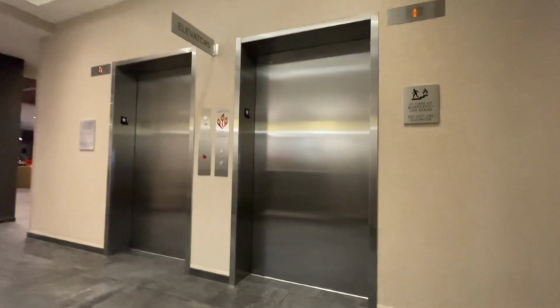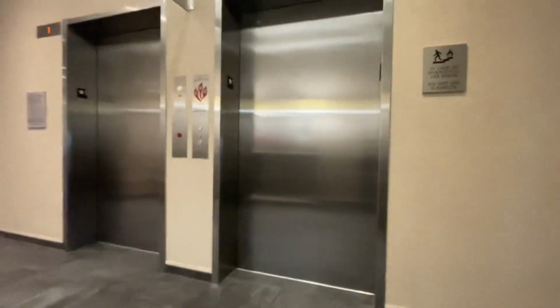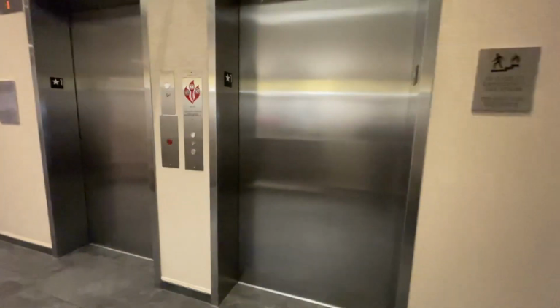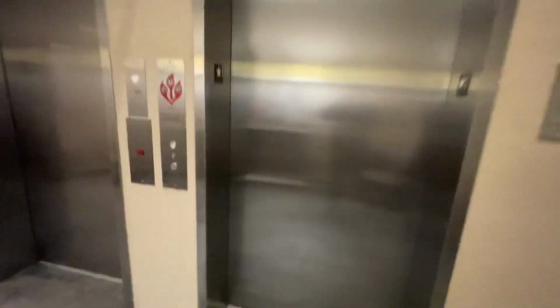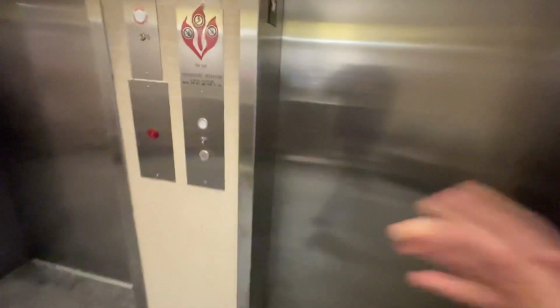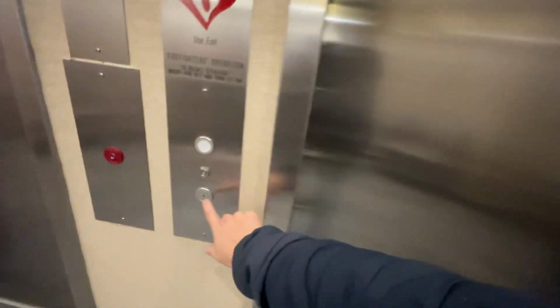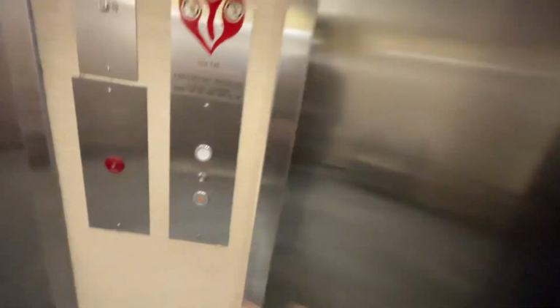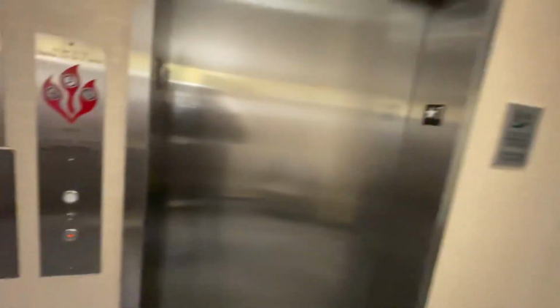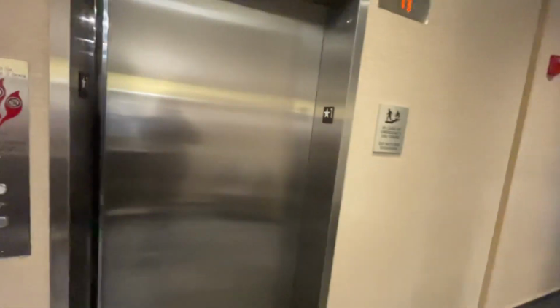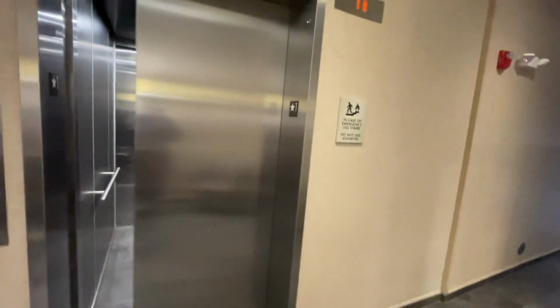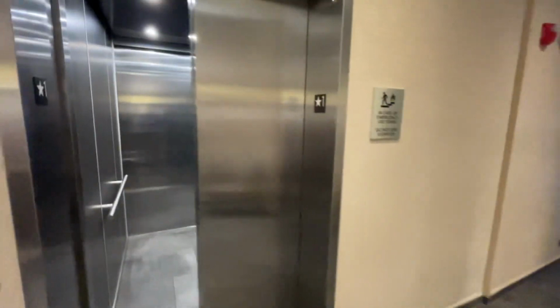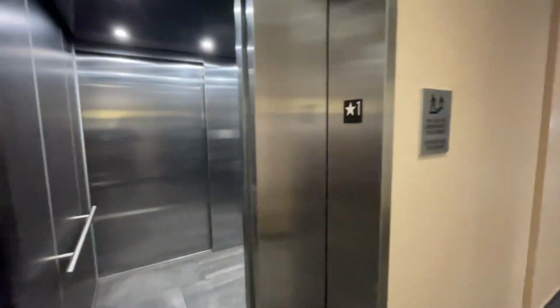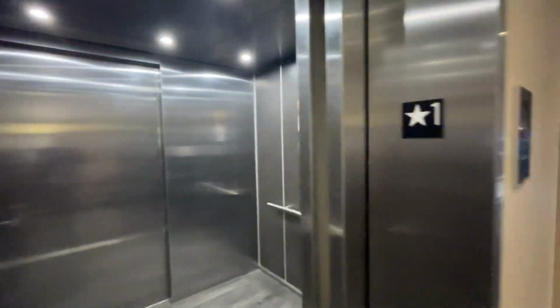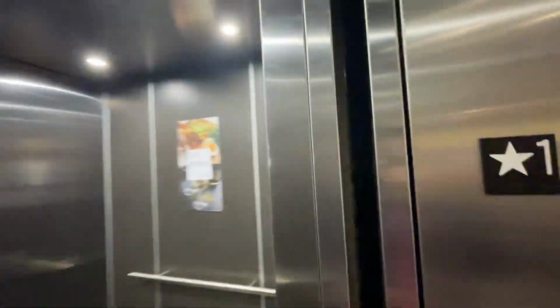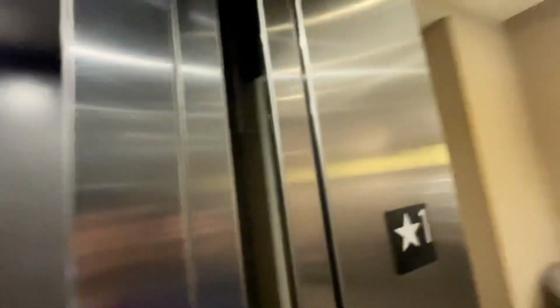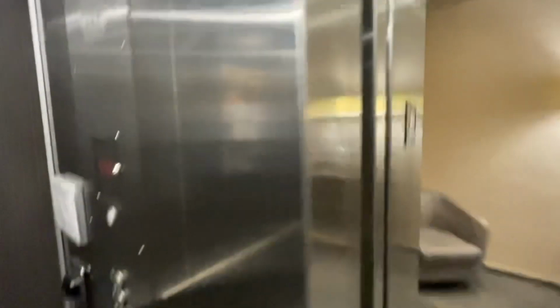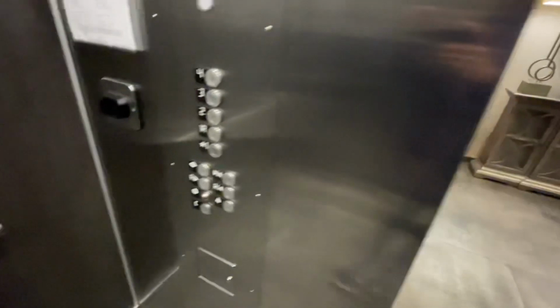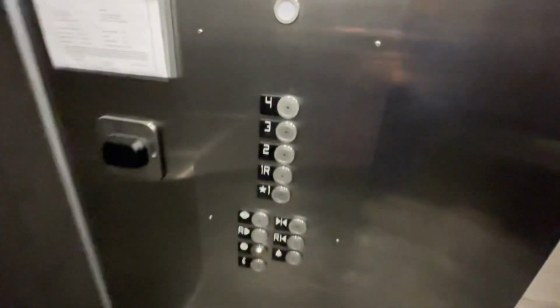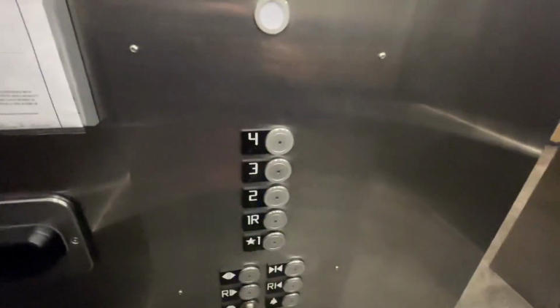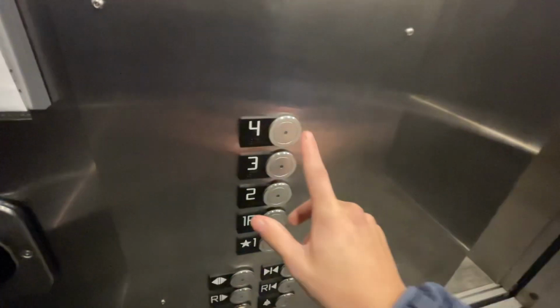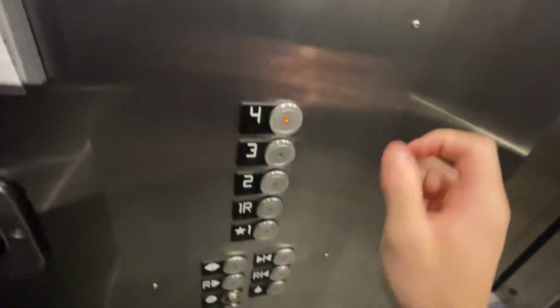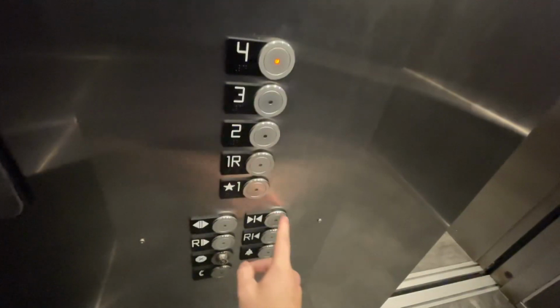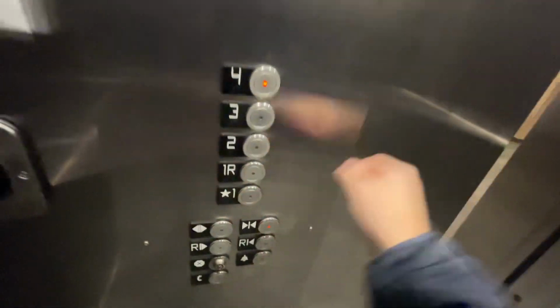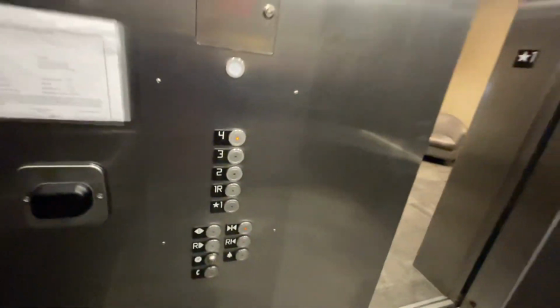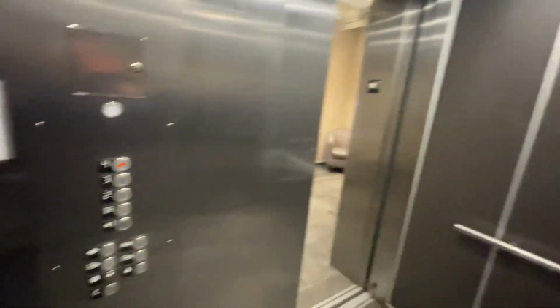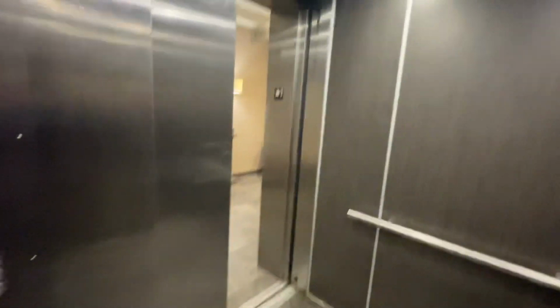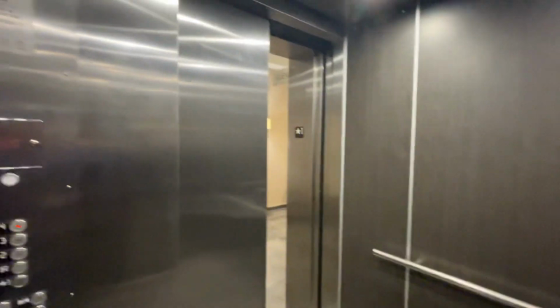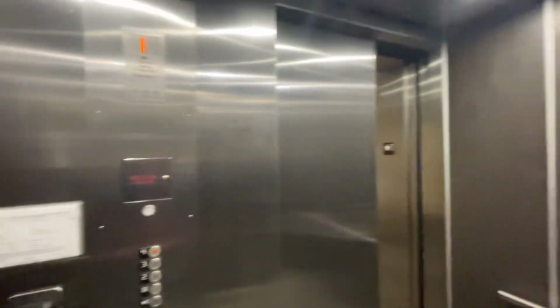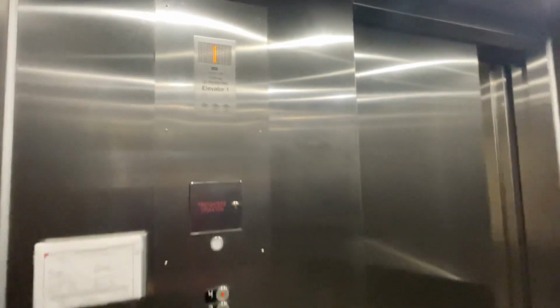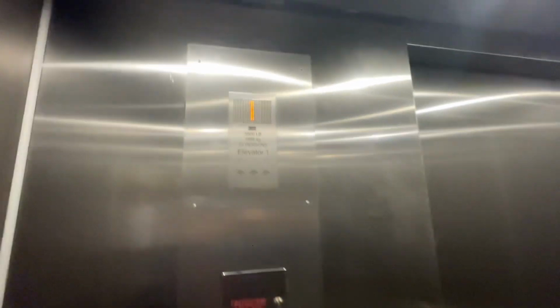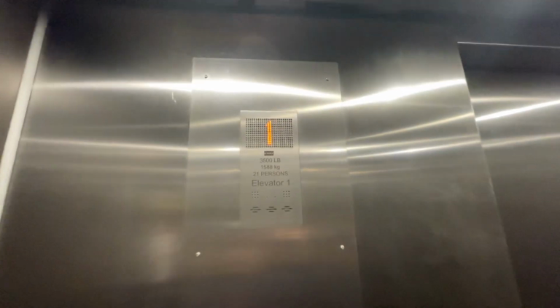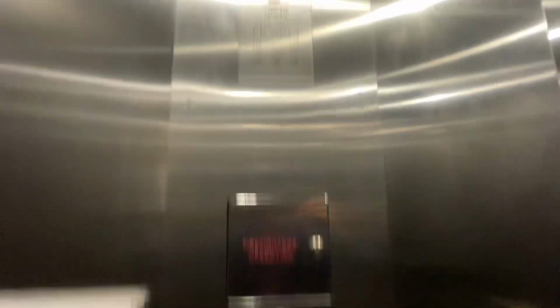Here we are in Murfreesboro's Courtyard Marriott. There are Kone, no scopes, the arrow button. We're gonna go to number four. Door closed button works. 1306 Gresham Park Drive.